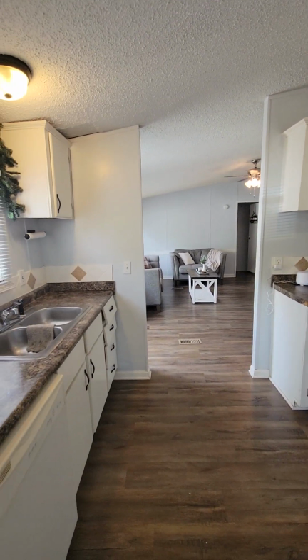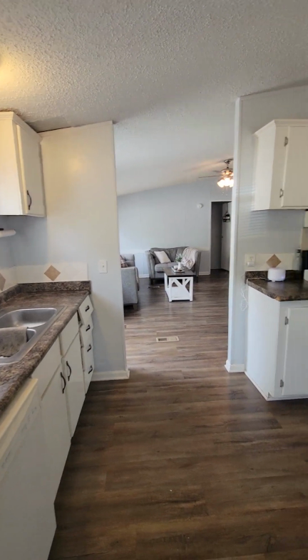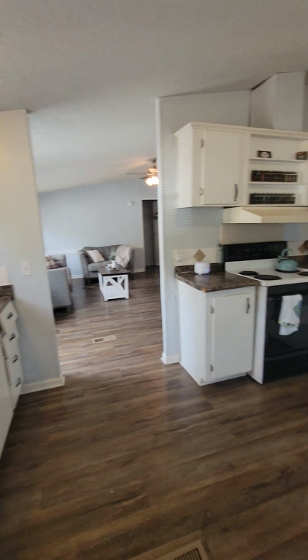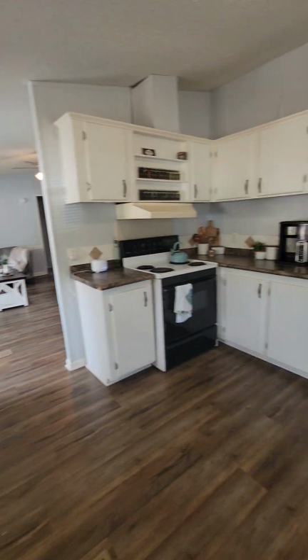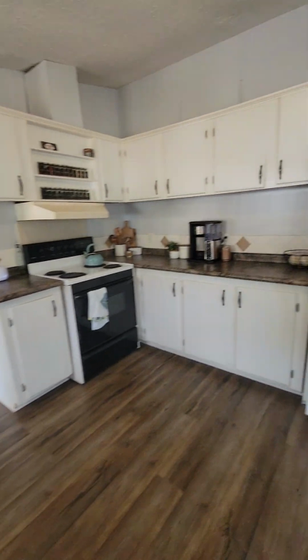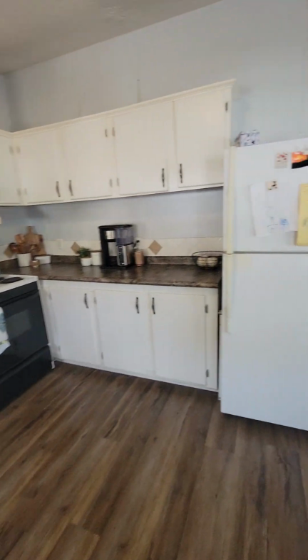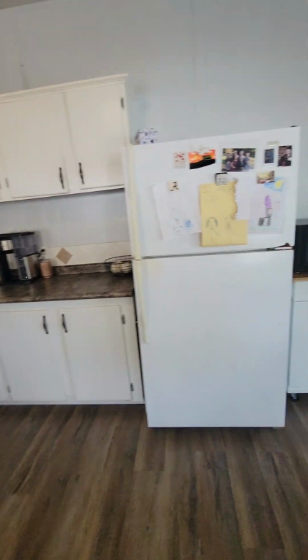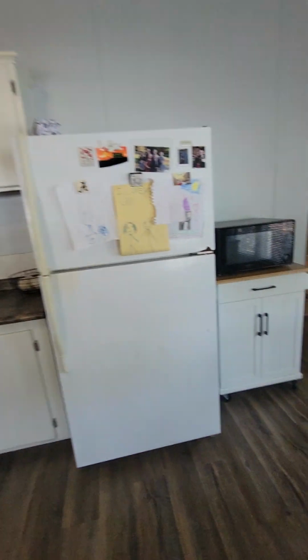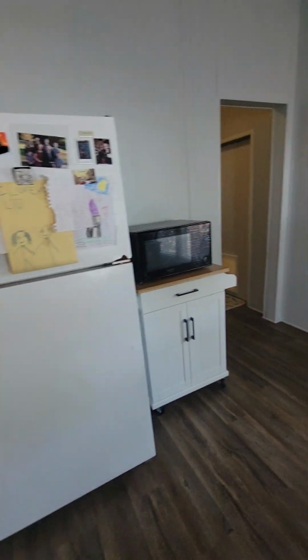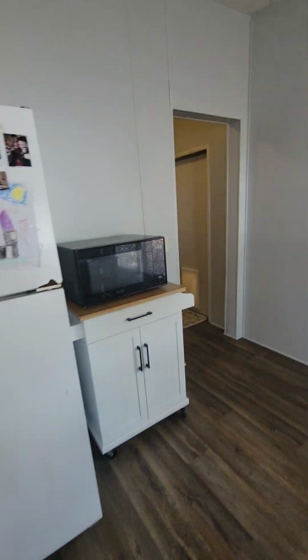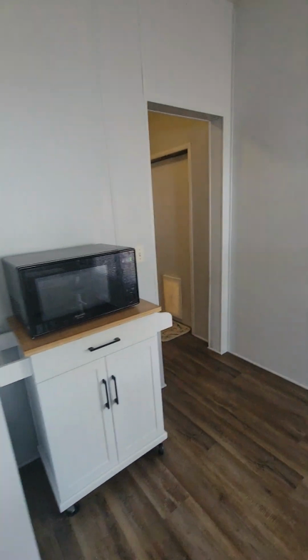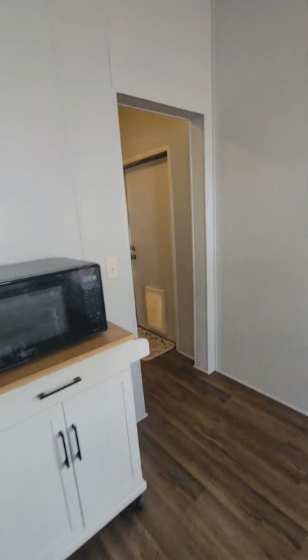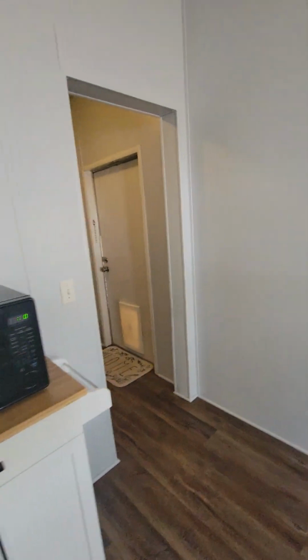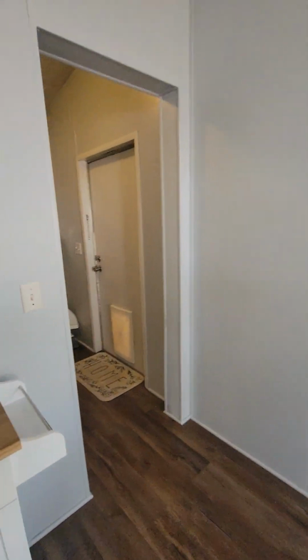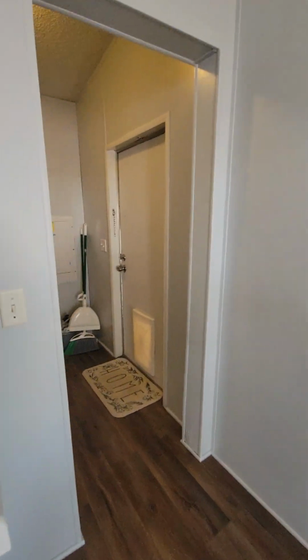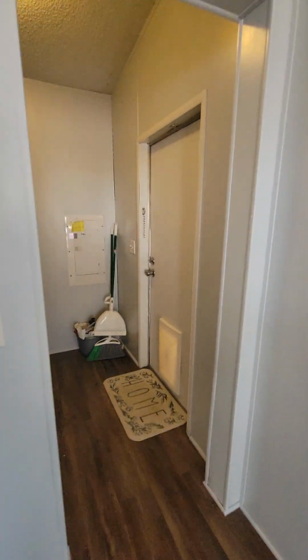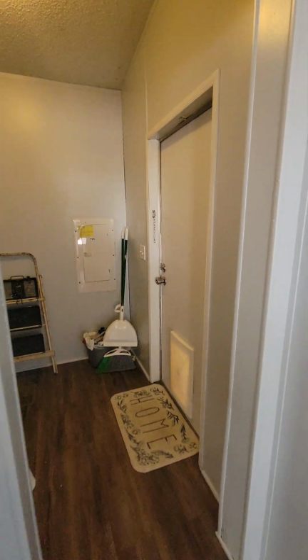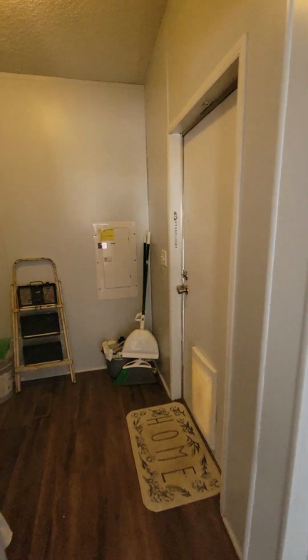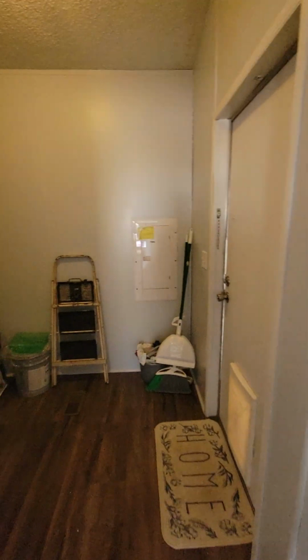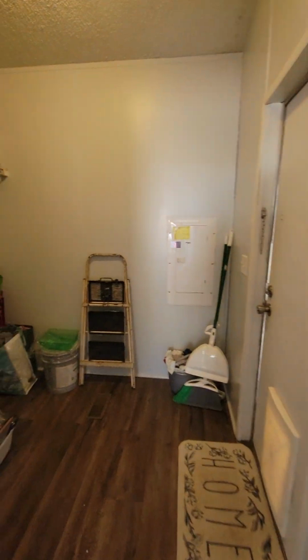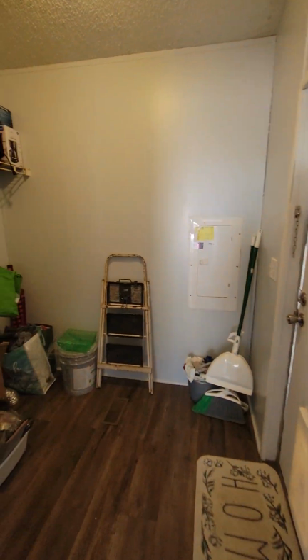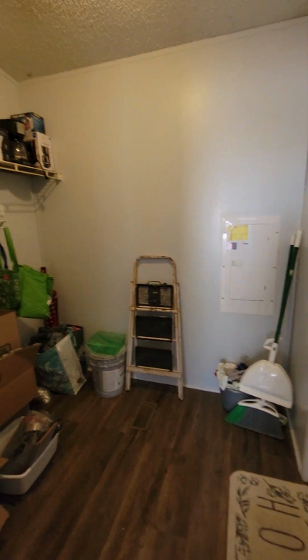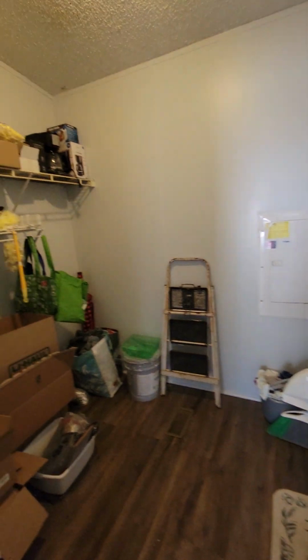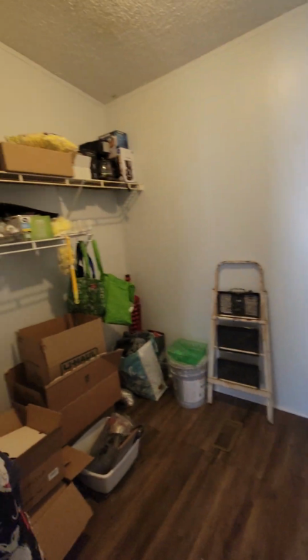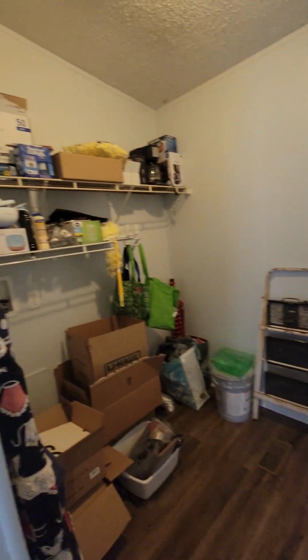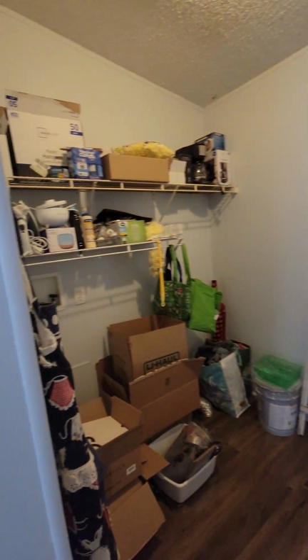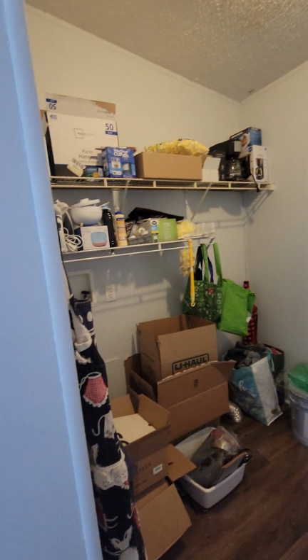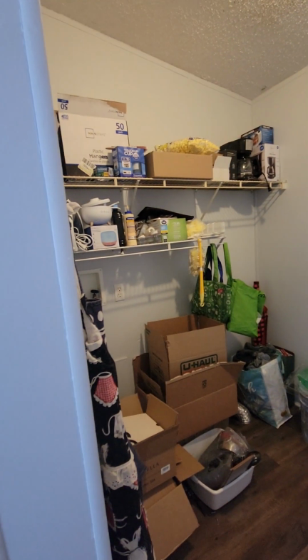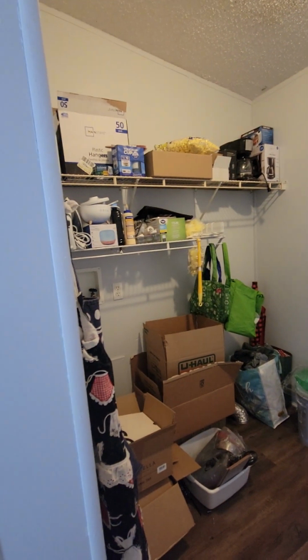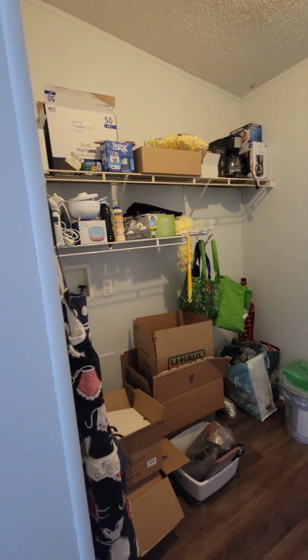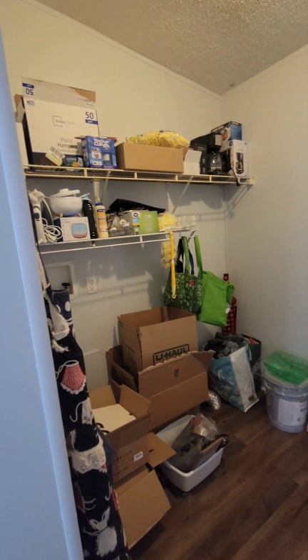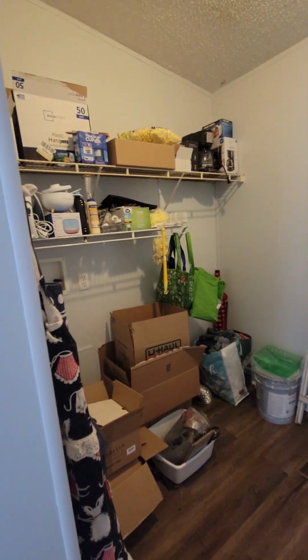Off of the kitchen is the laundry room. Your washer and dryer hookups will go underneath these shelves.